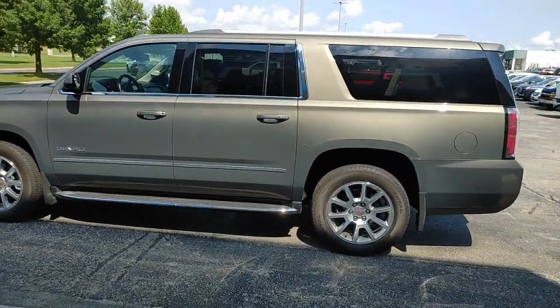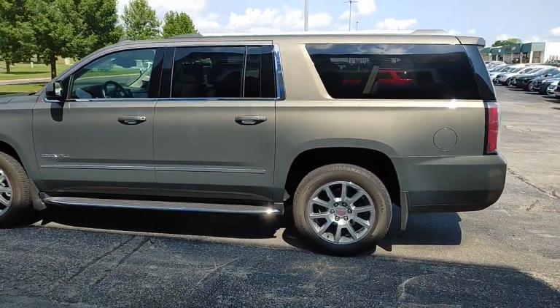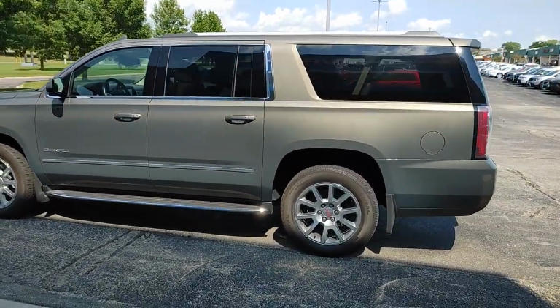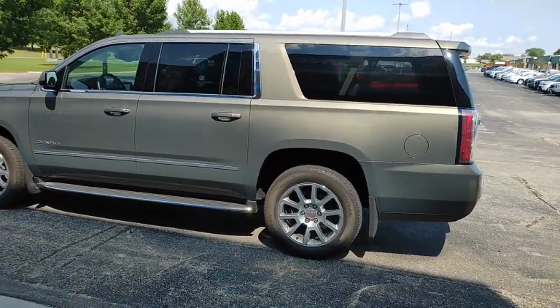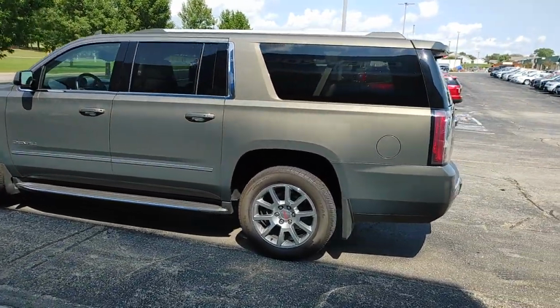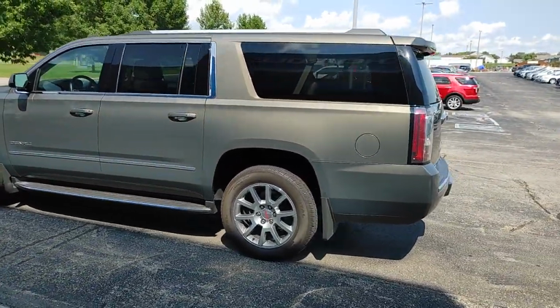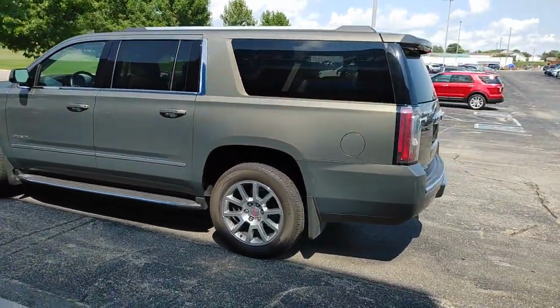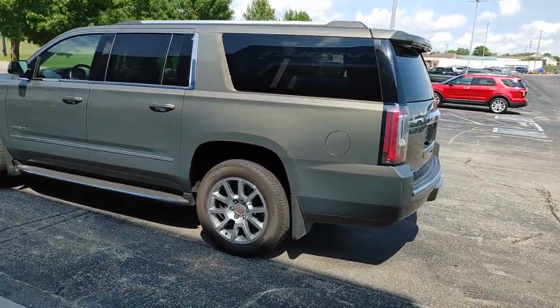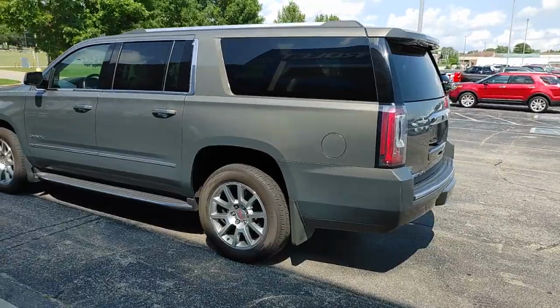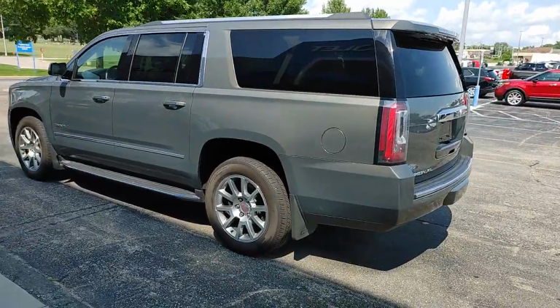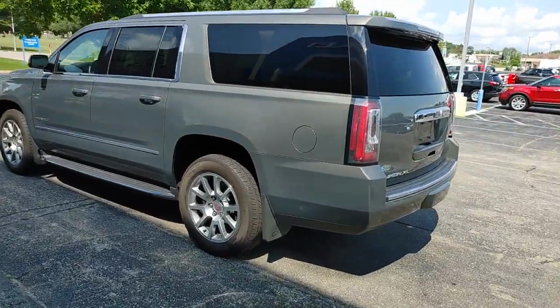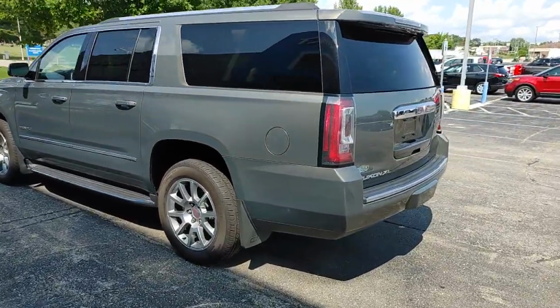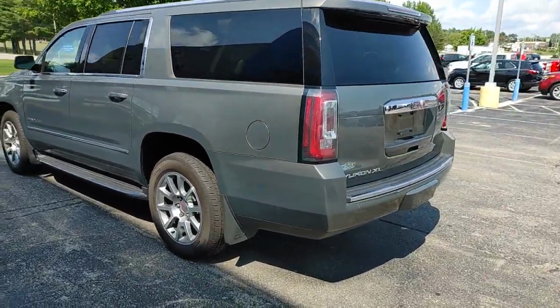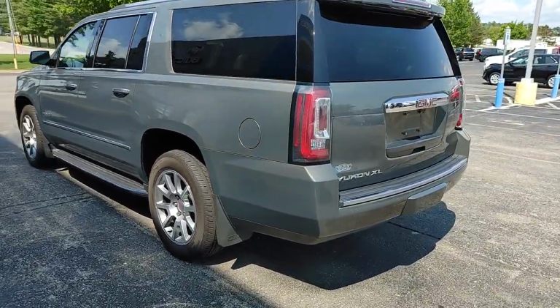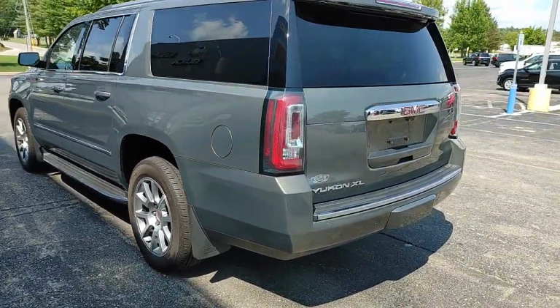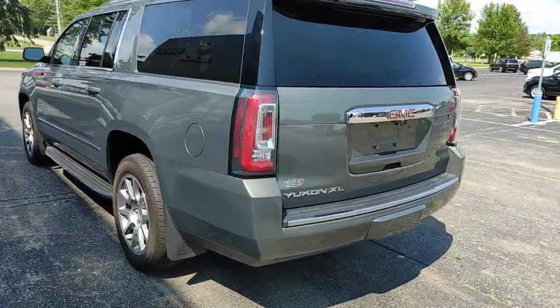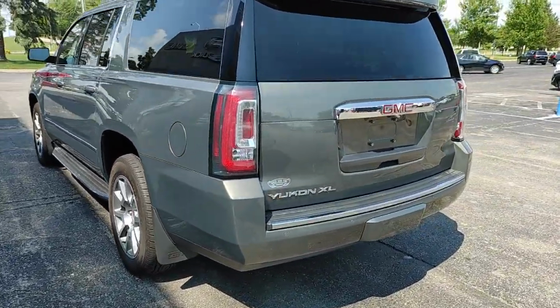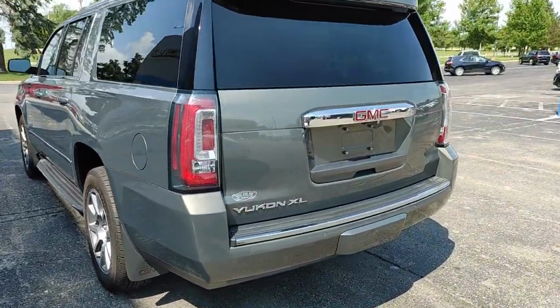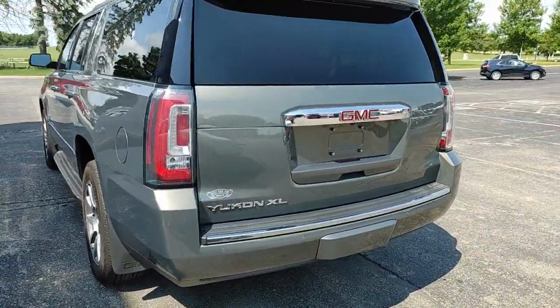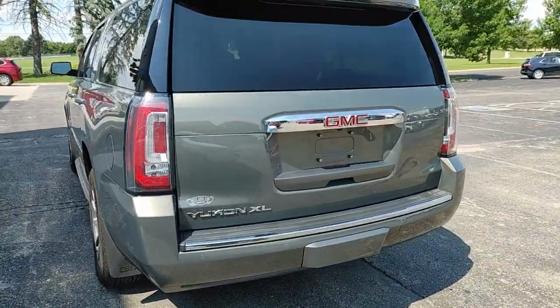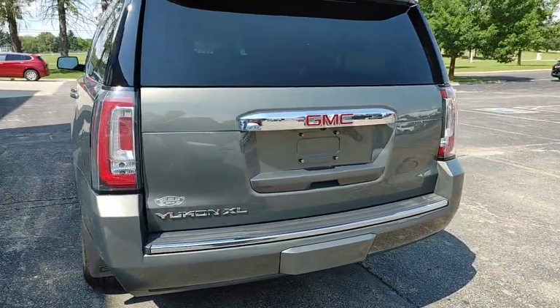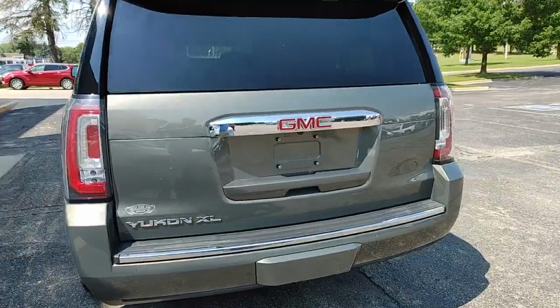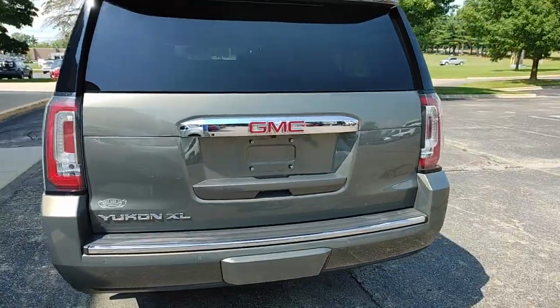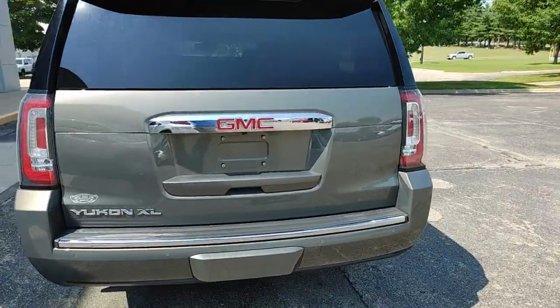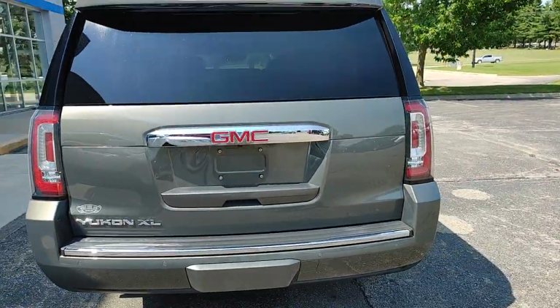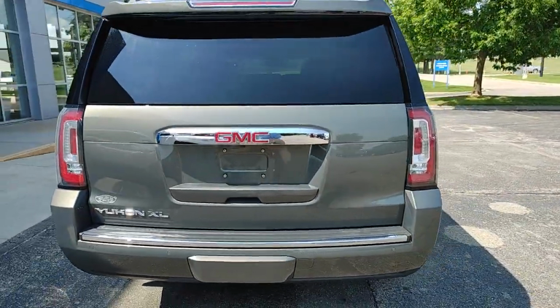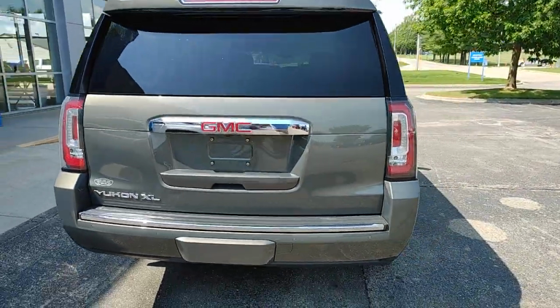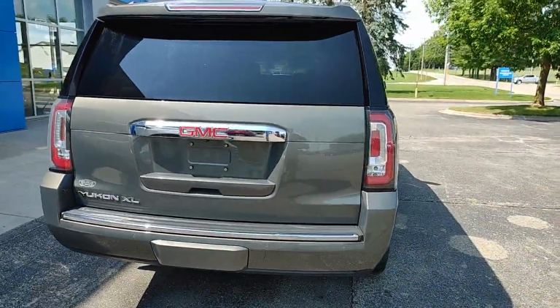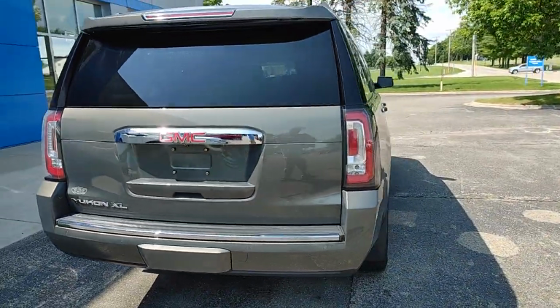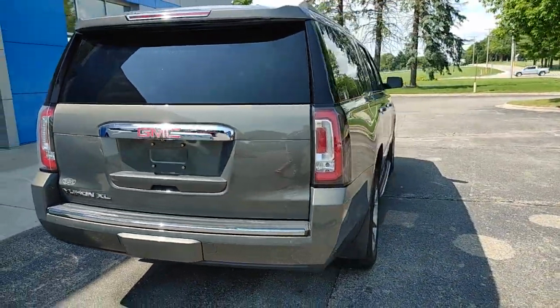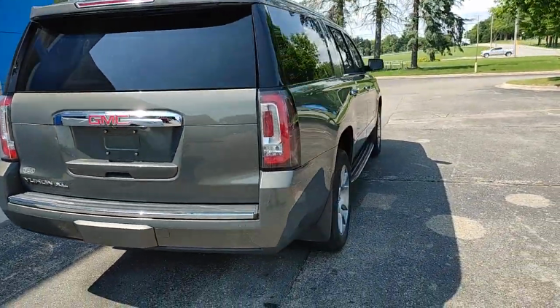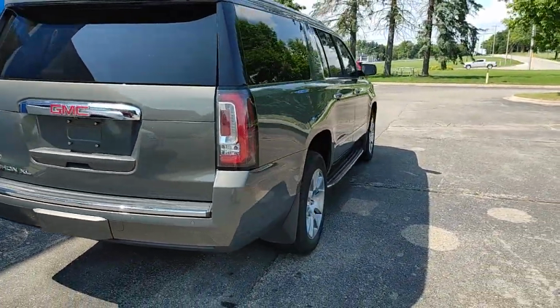Navigation system, keyless entry, satellite radio, heated mirrors, fog lamps, premium sound system, power passenger seat, cooled front seat, power lift gate, heated rear seat.